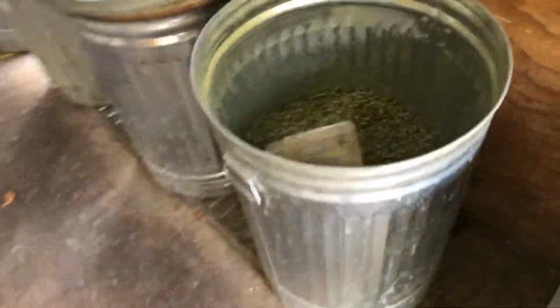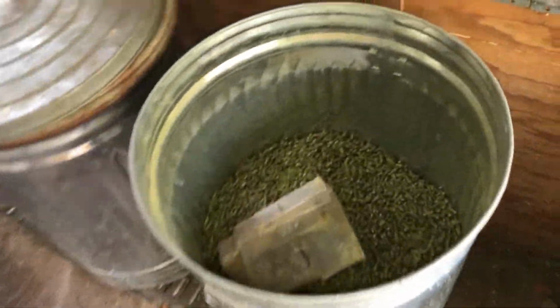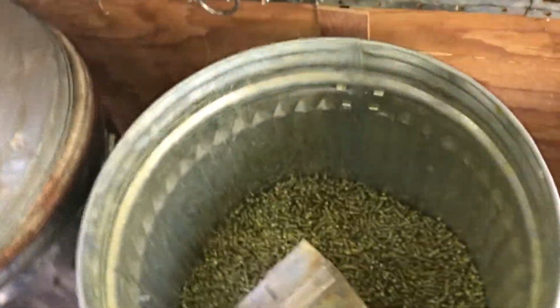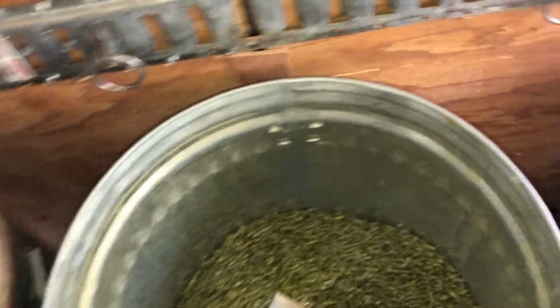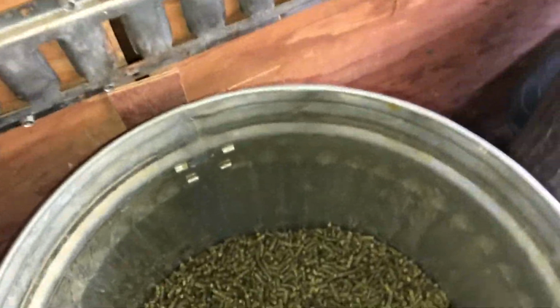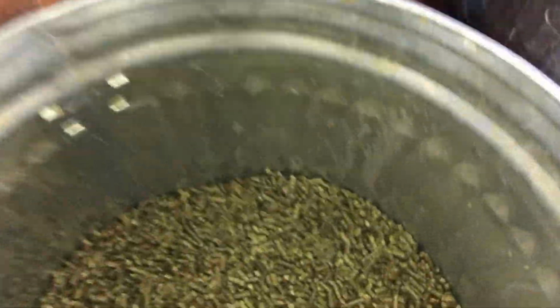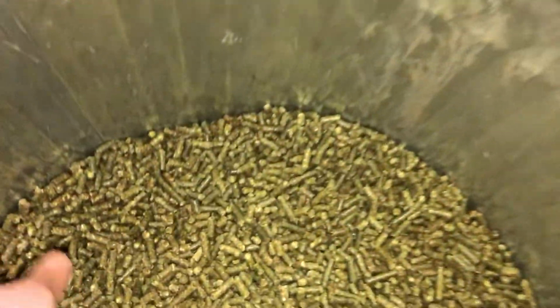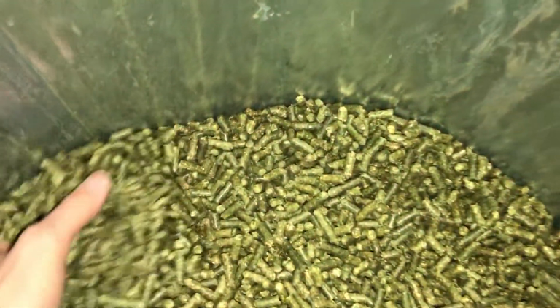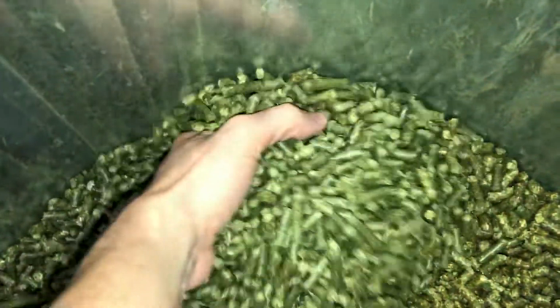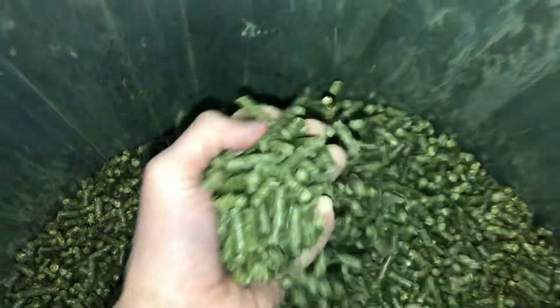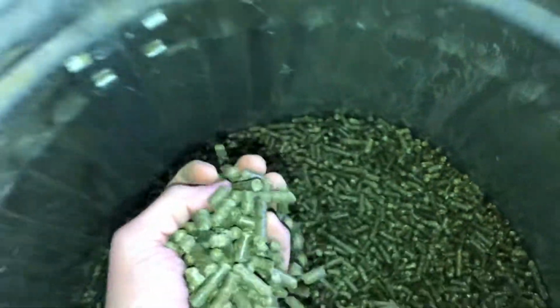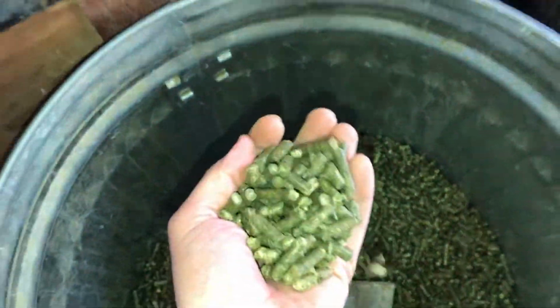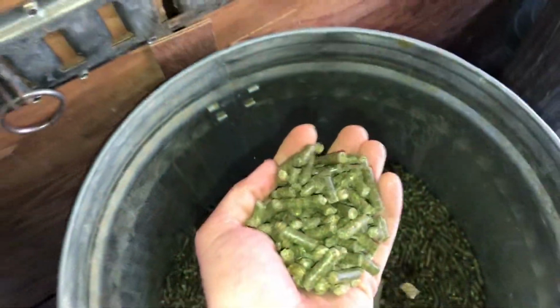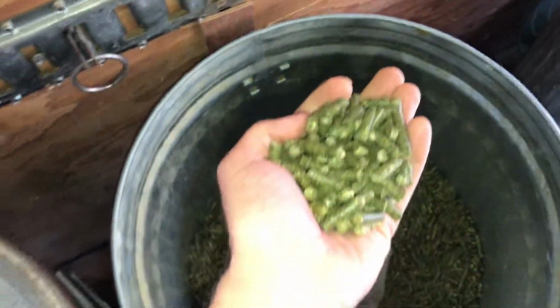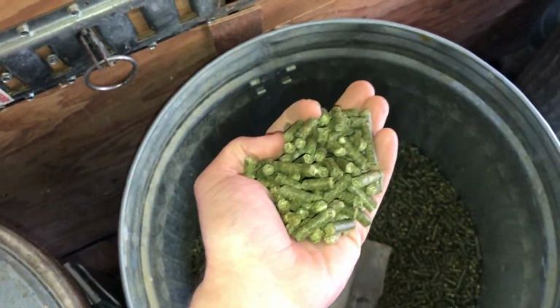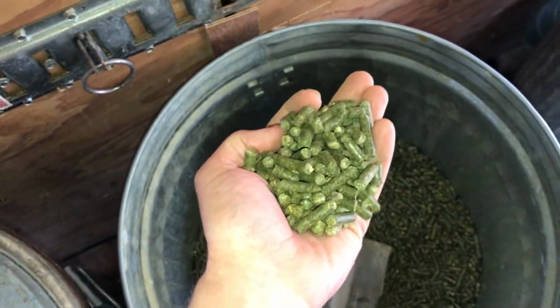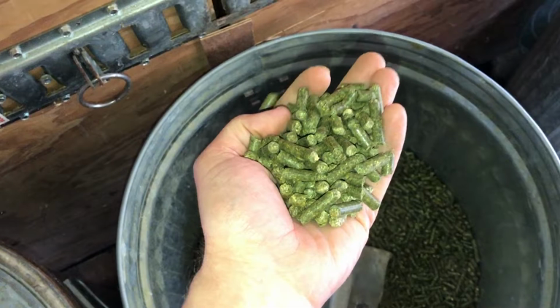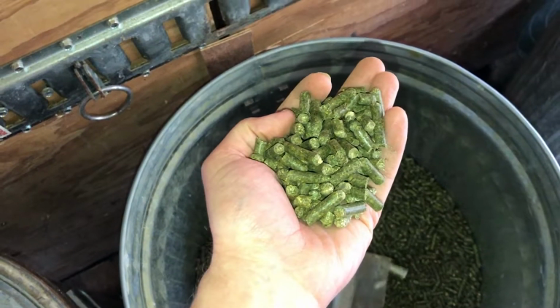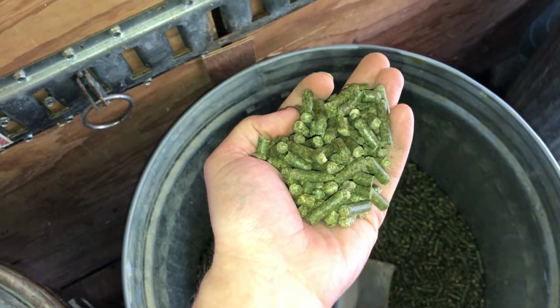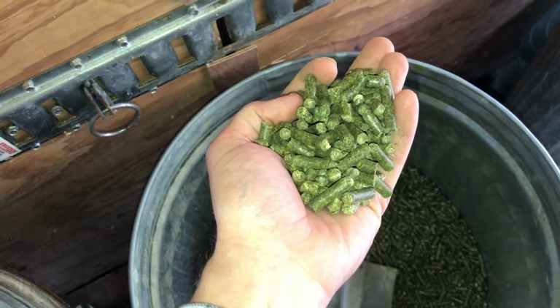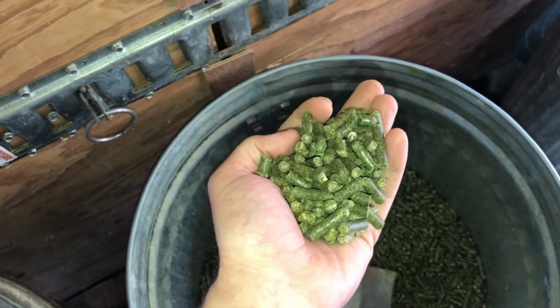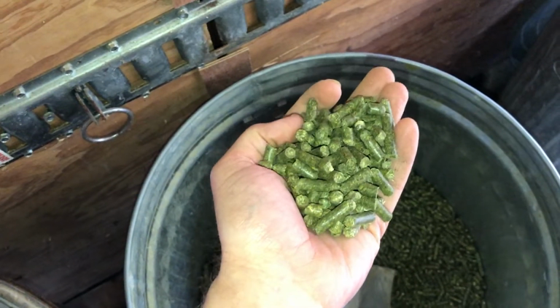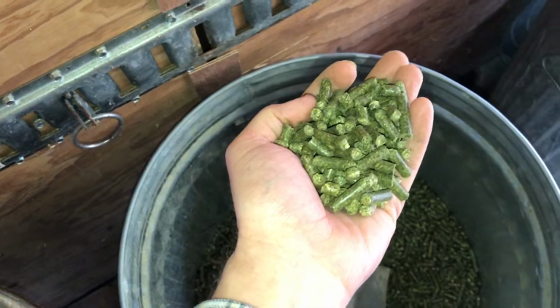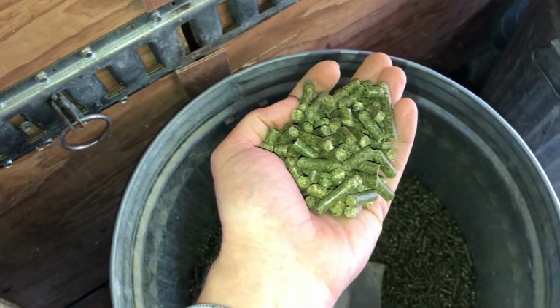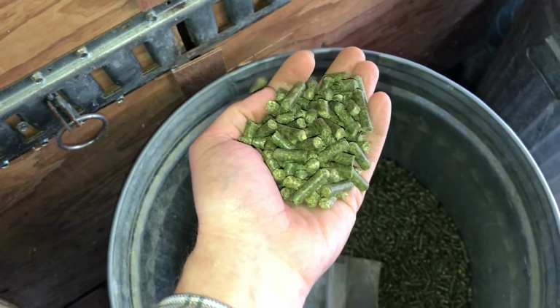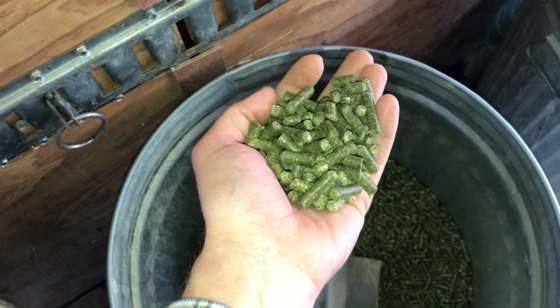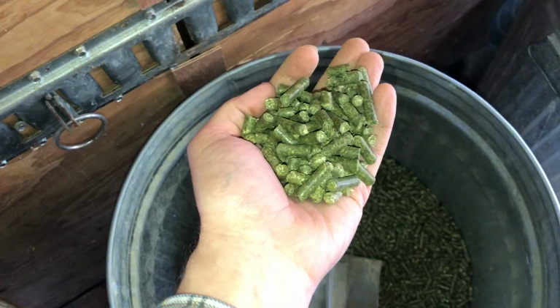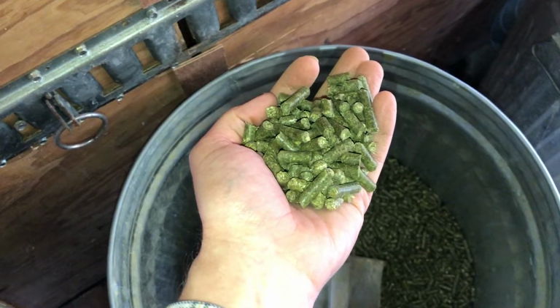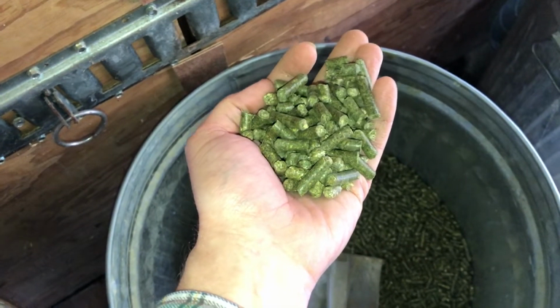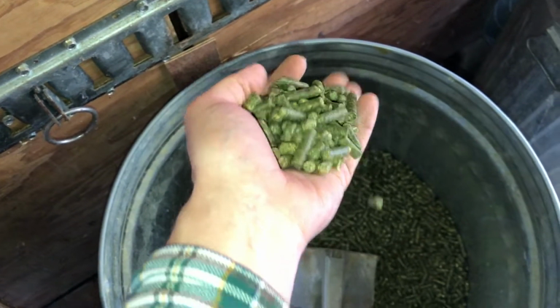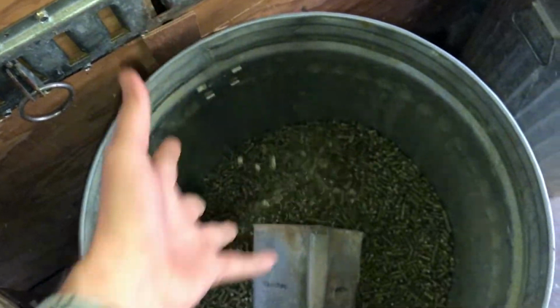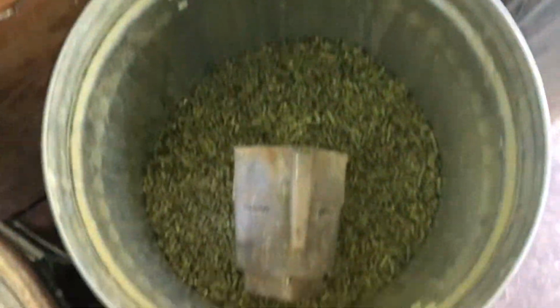Down the horse food aisle of your feed store you're going to find some grass pellets. I do a three-way mix of orchard grass, timothy hay, and alfalfa. Just get a bag each and mix them up really well in your can.